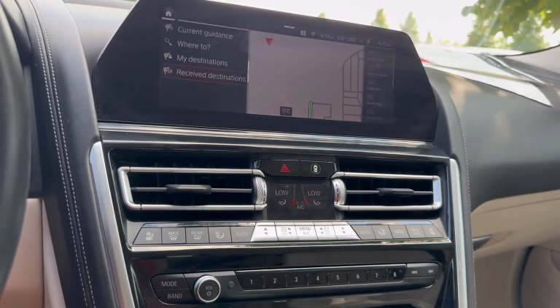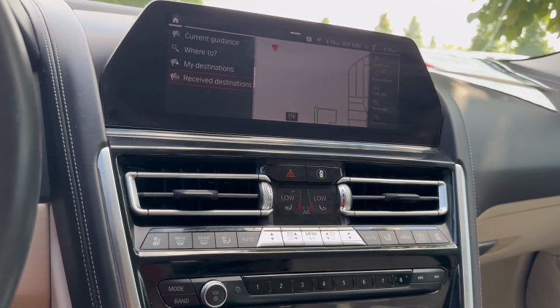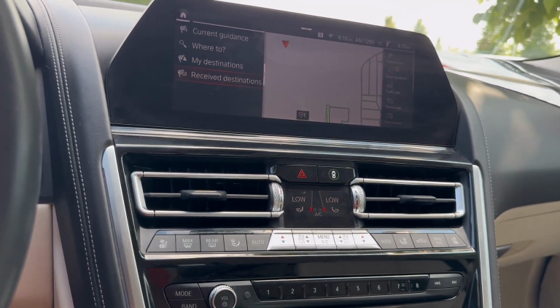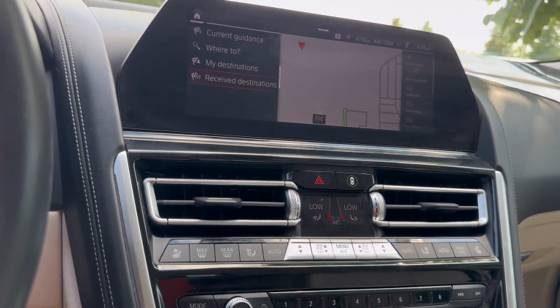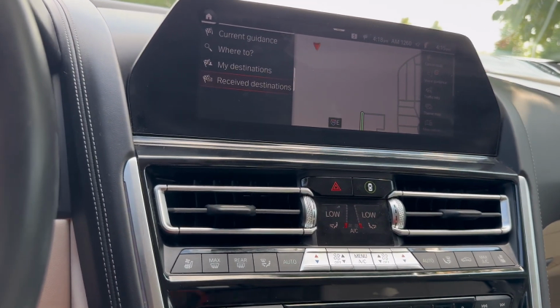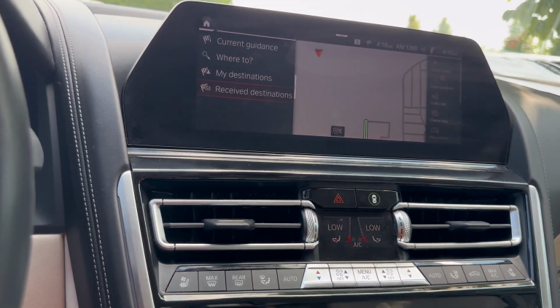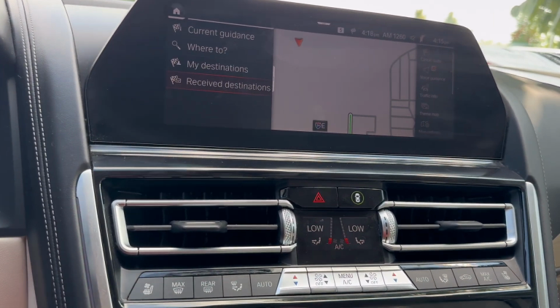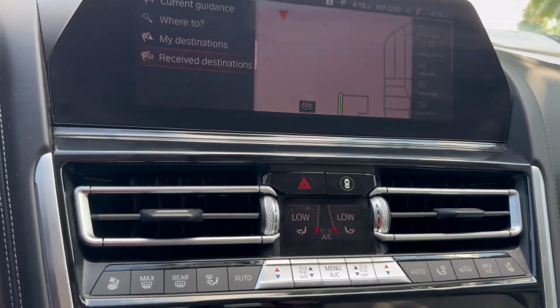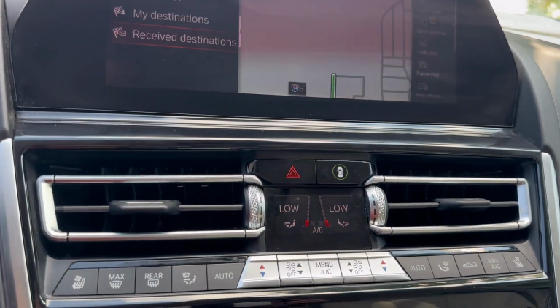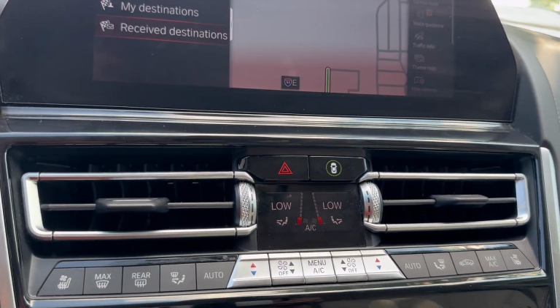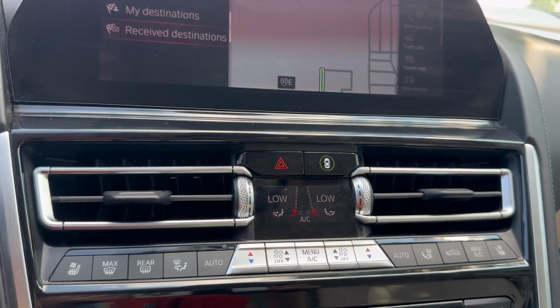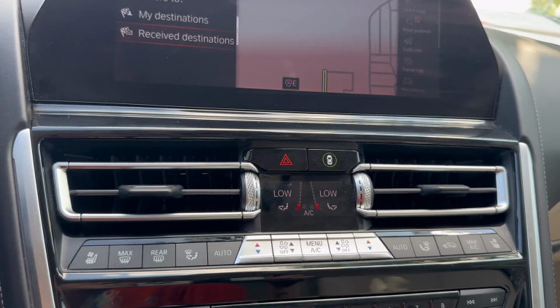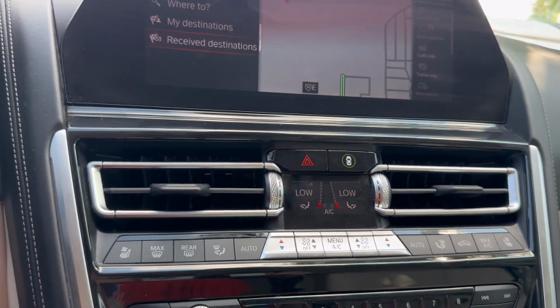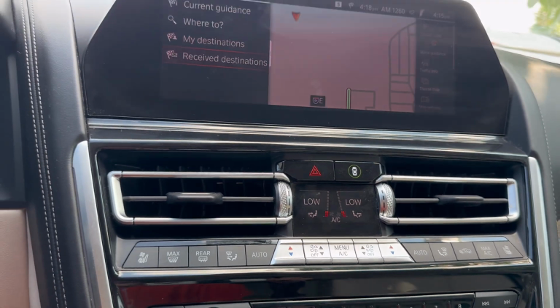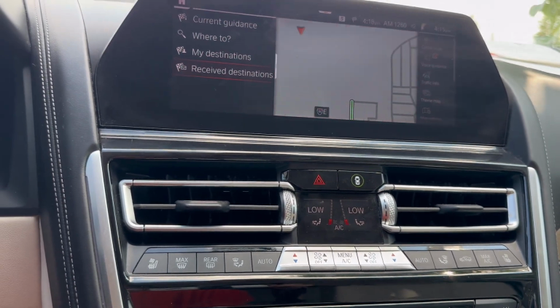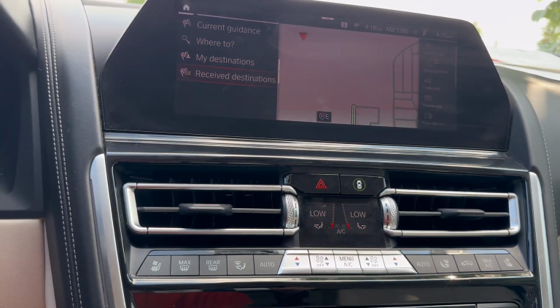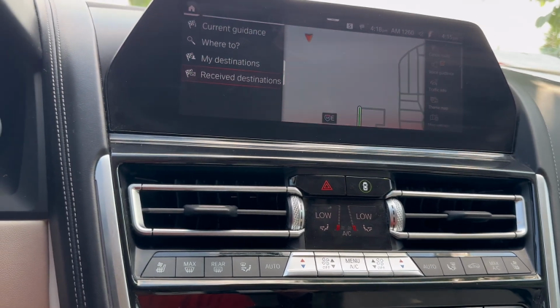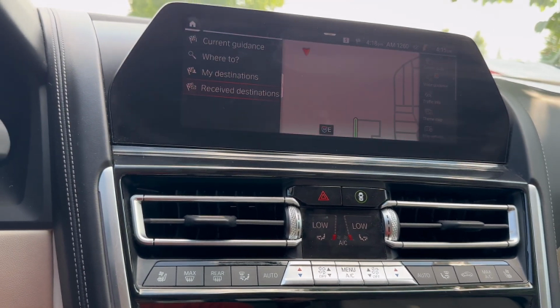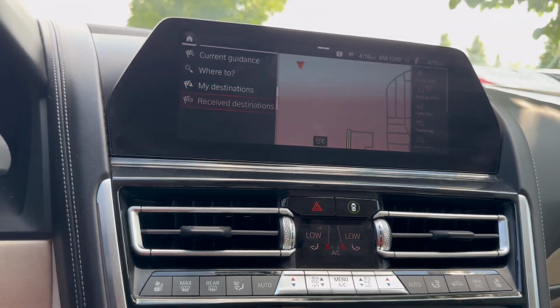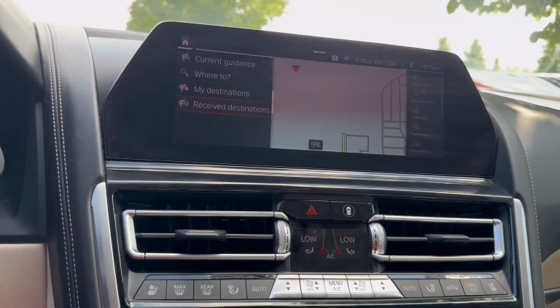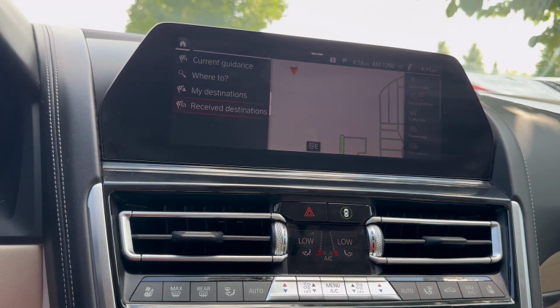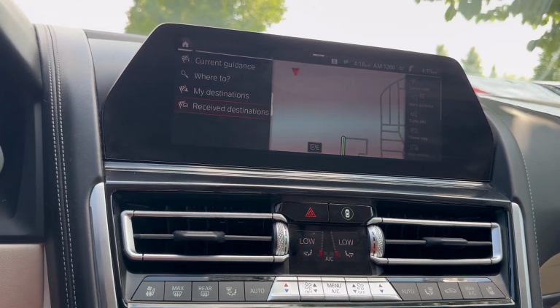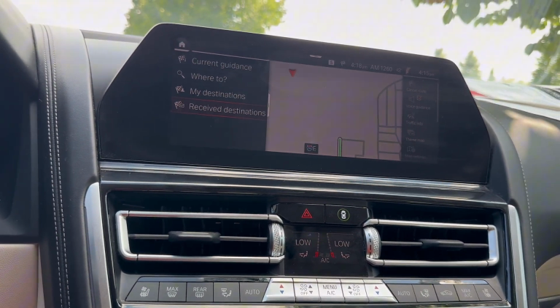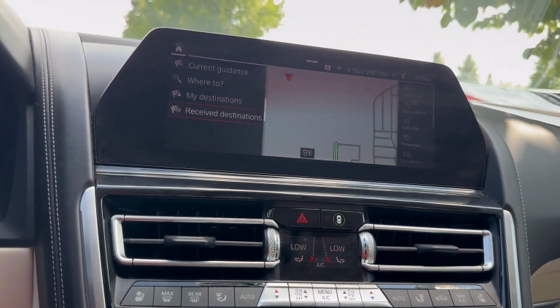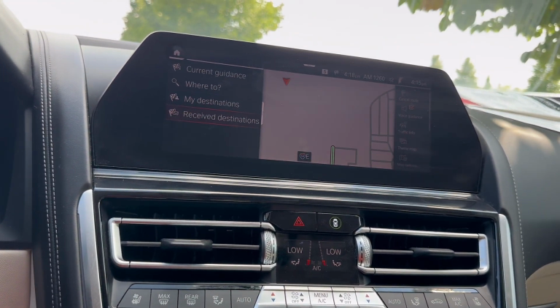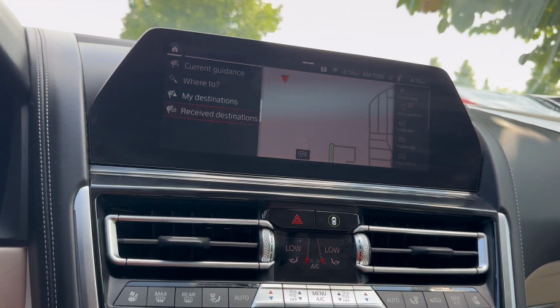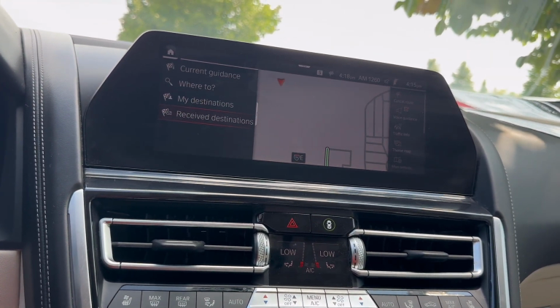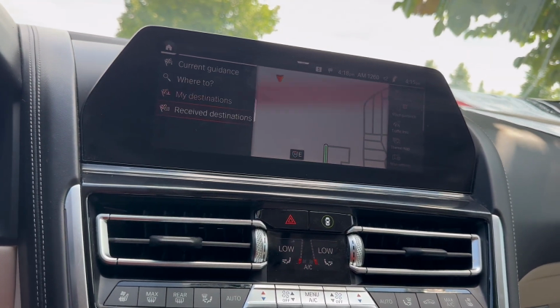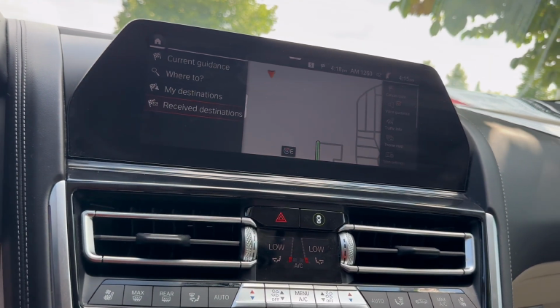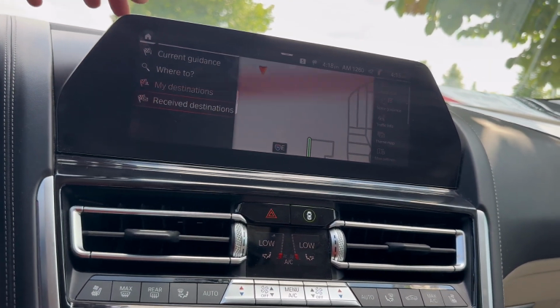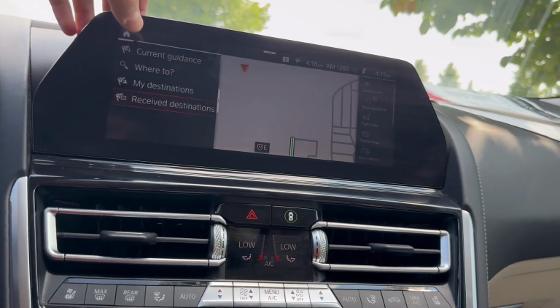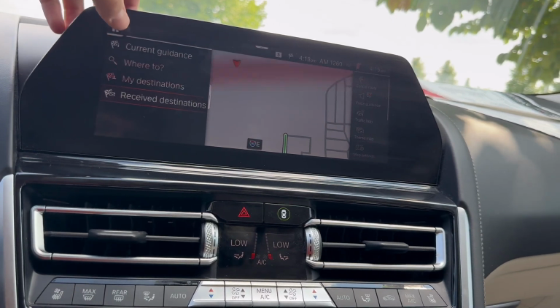This is actually a really nice thing about this M850i — one of the last BMWs to actually have physical controls, which I know some of you are looking for.